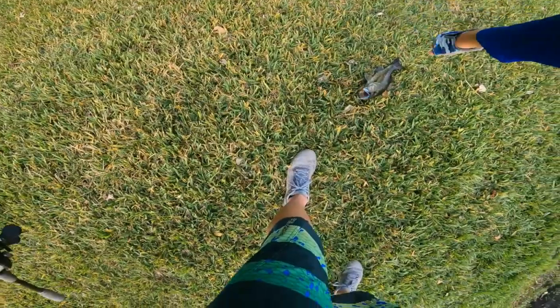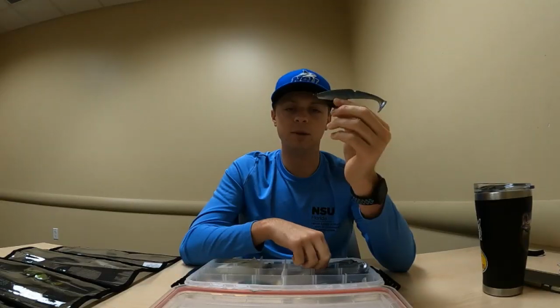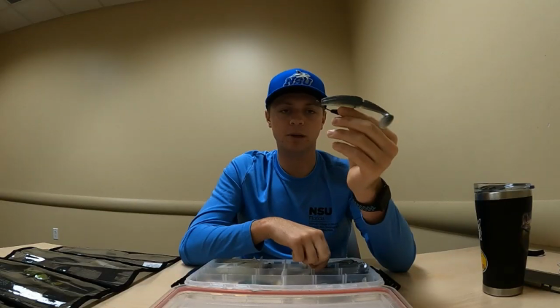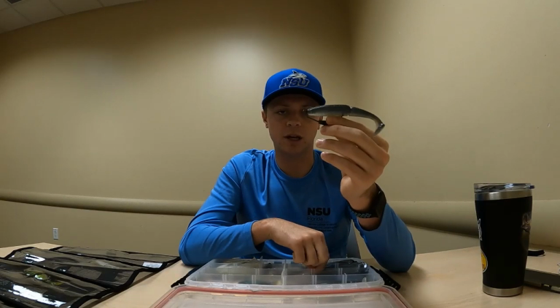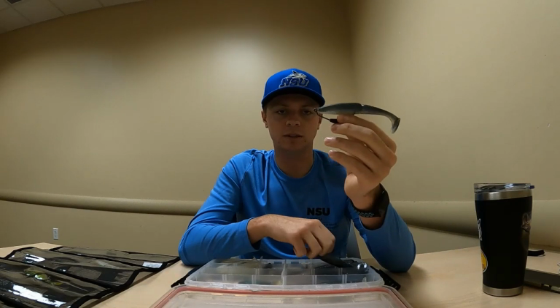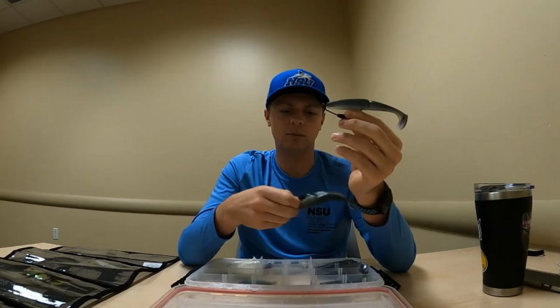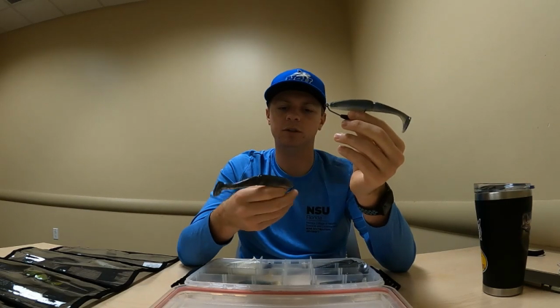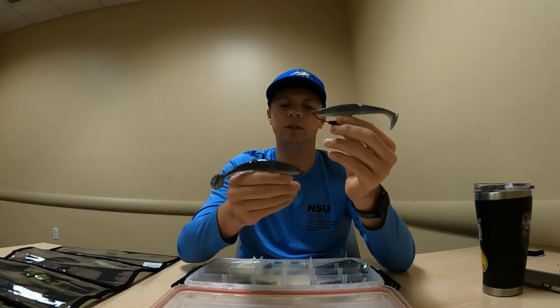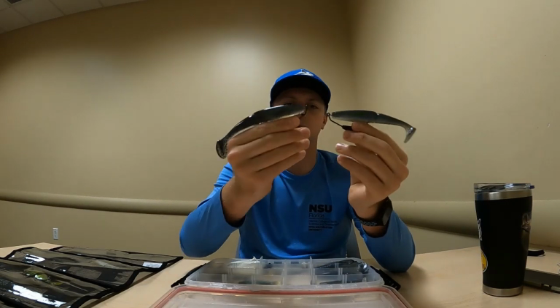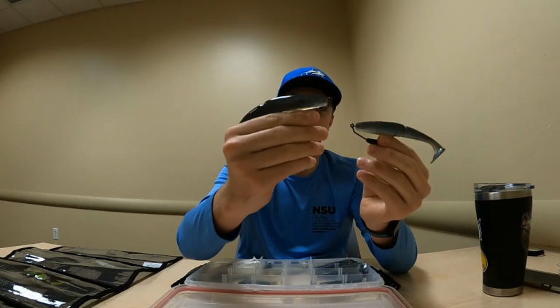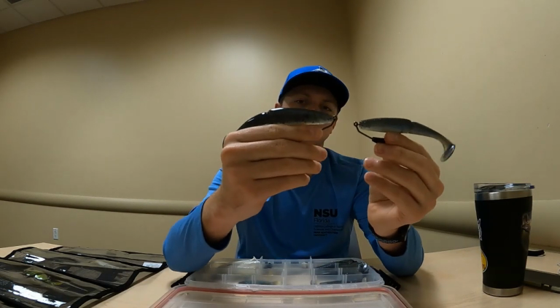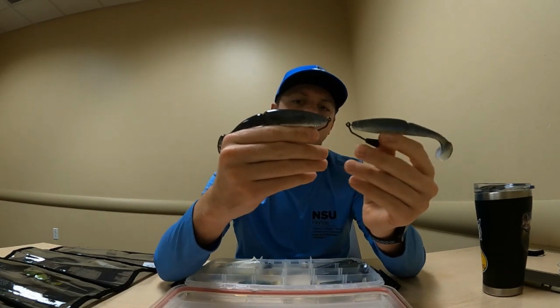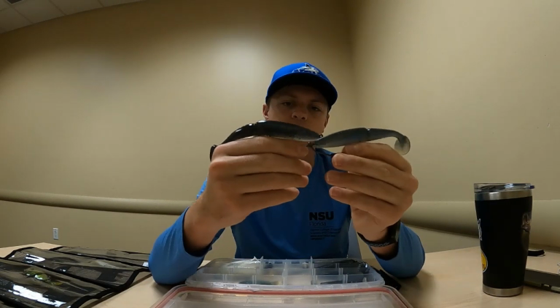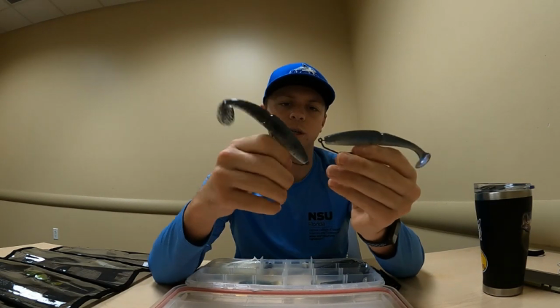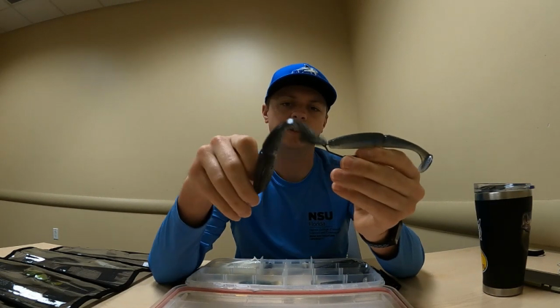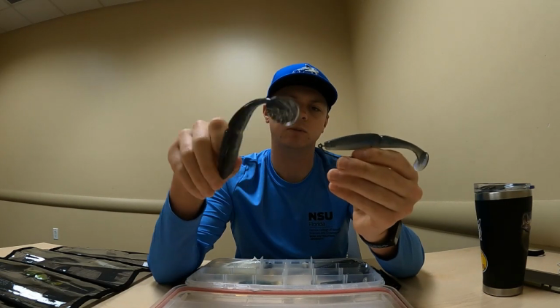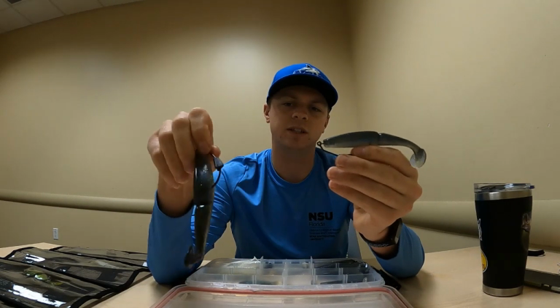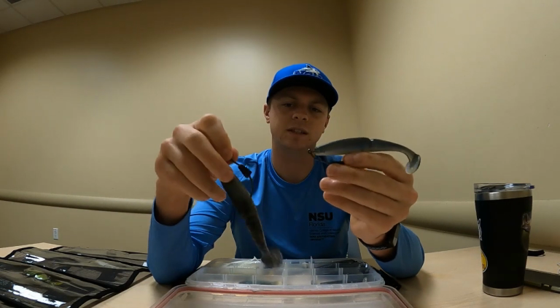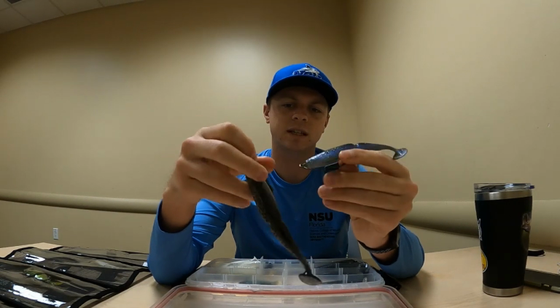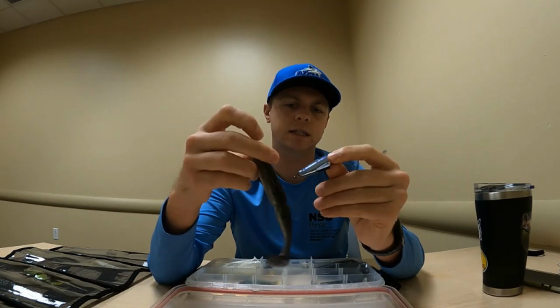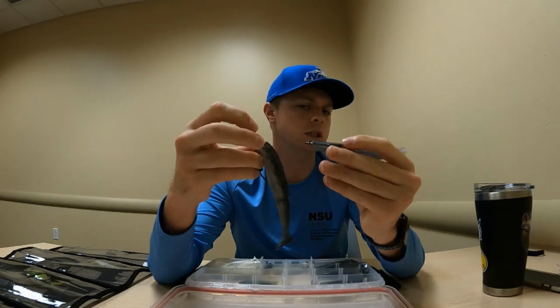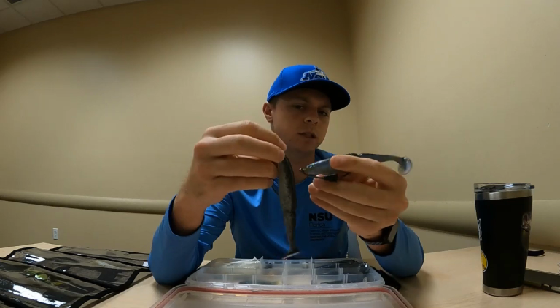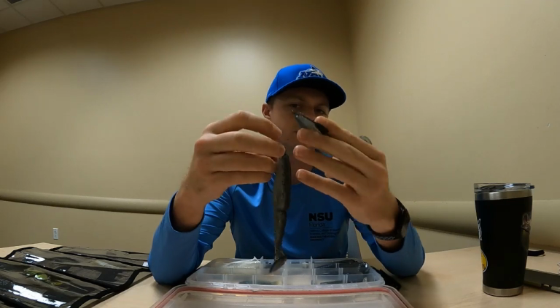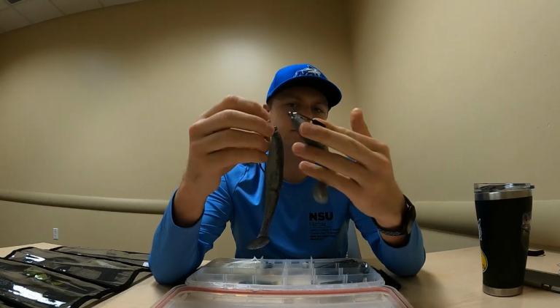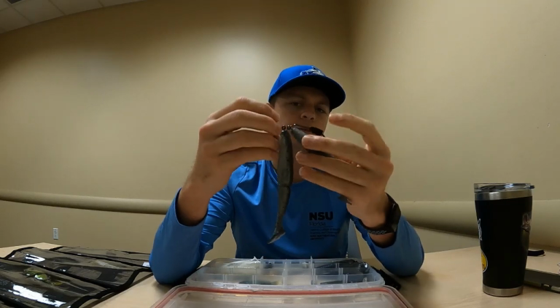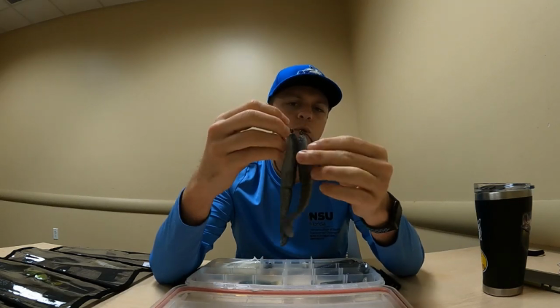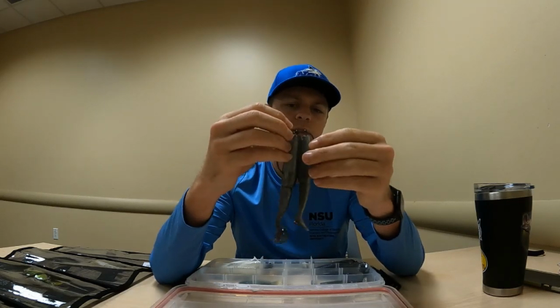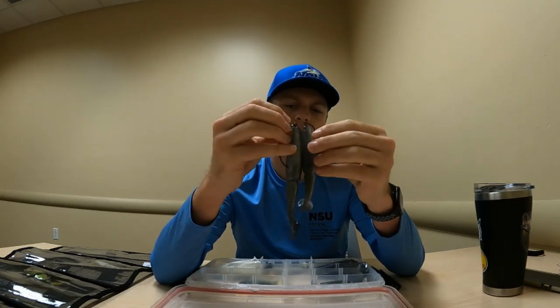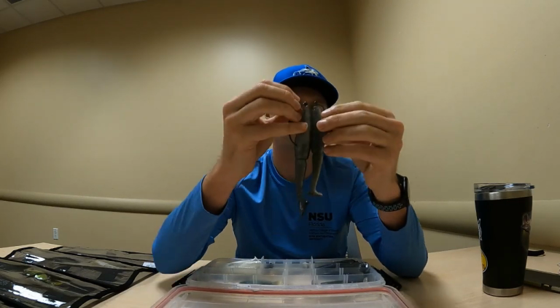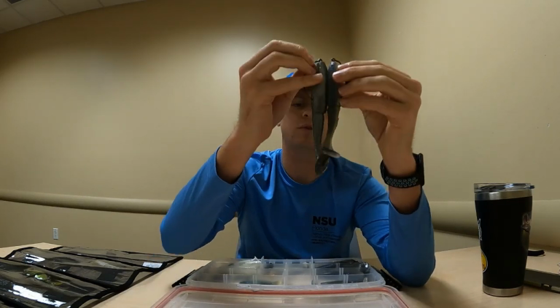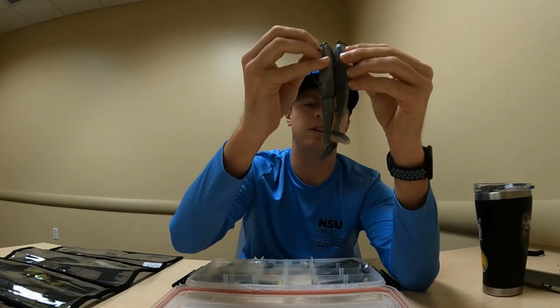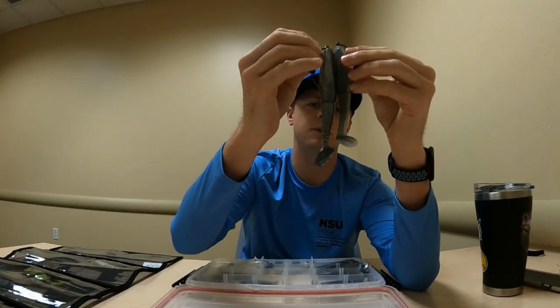The Gambler lures also come in bigger sizes. I believe this is the Gambler Big Easy — this one is either four-and-a-half or five-and-a-half inches, I think it's four-and-a-half.